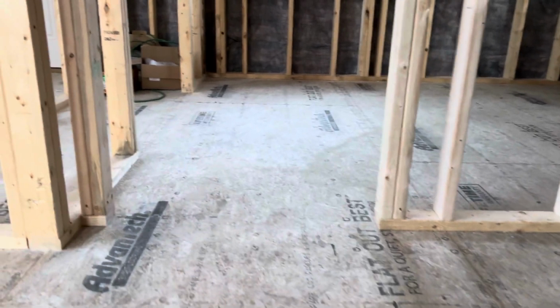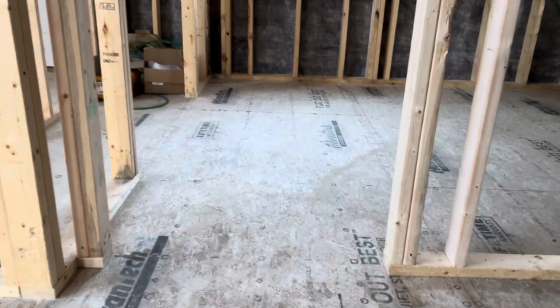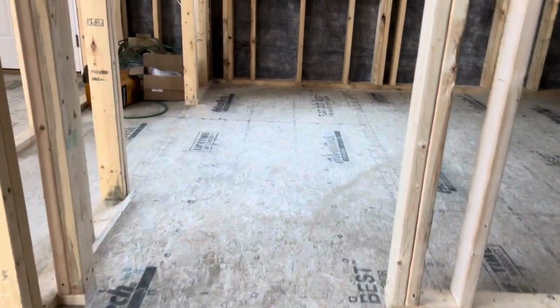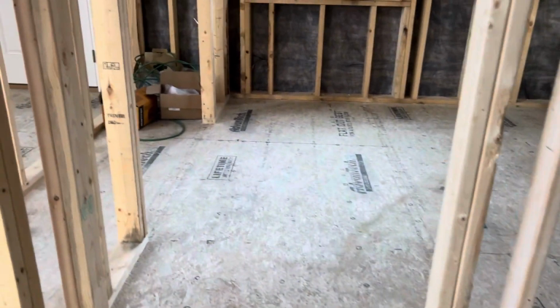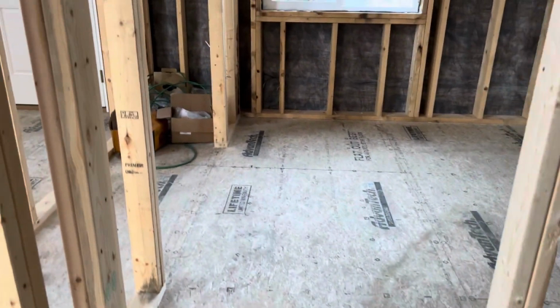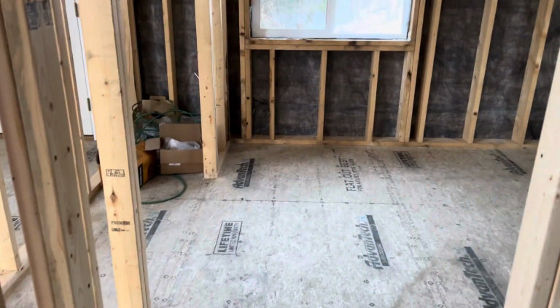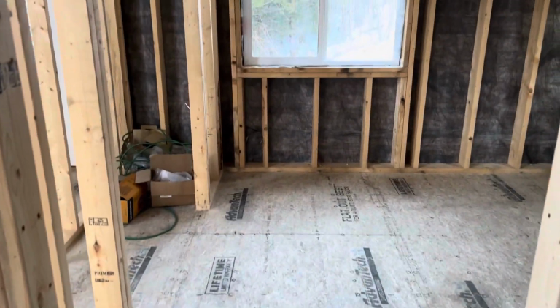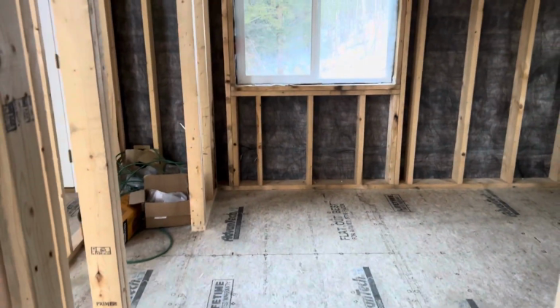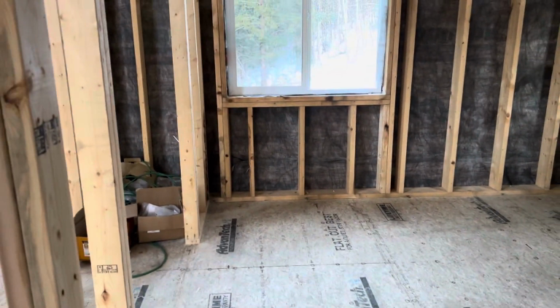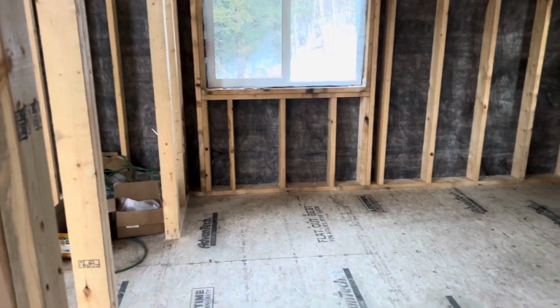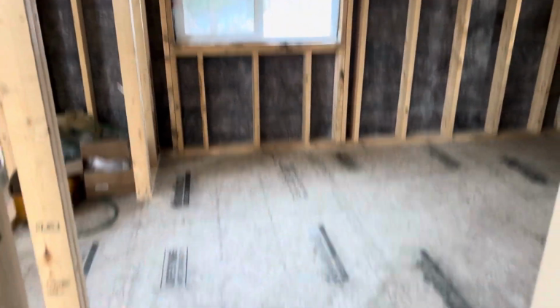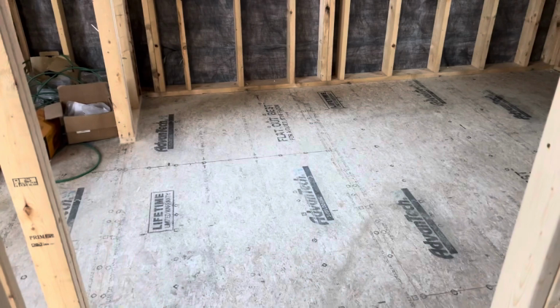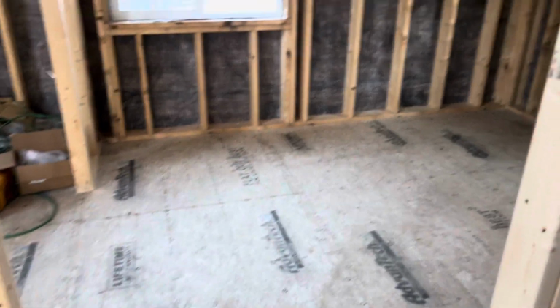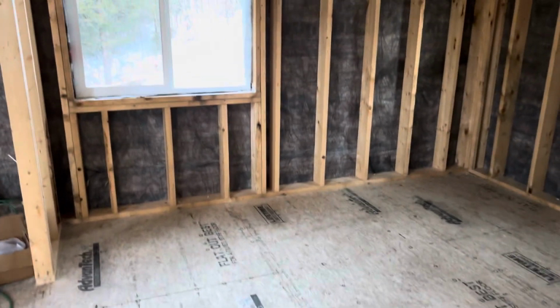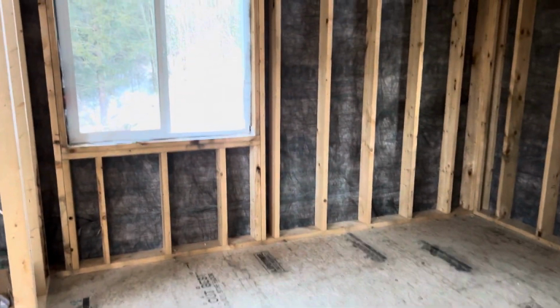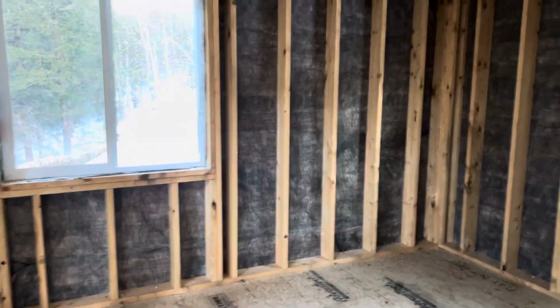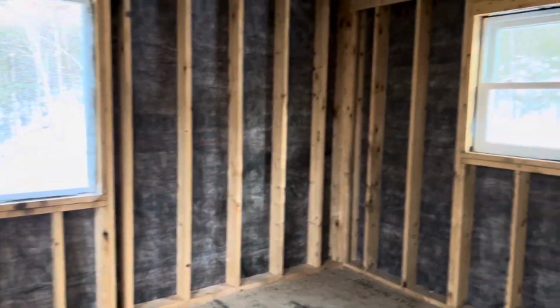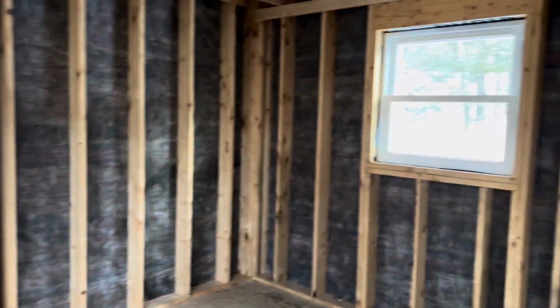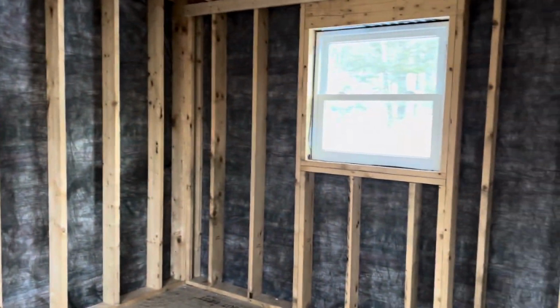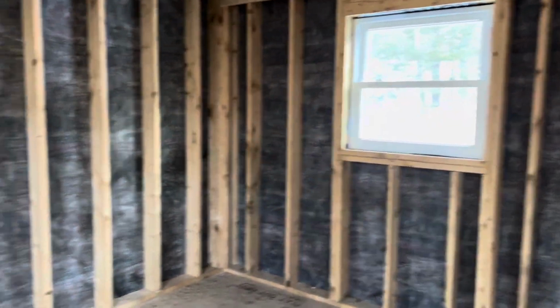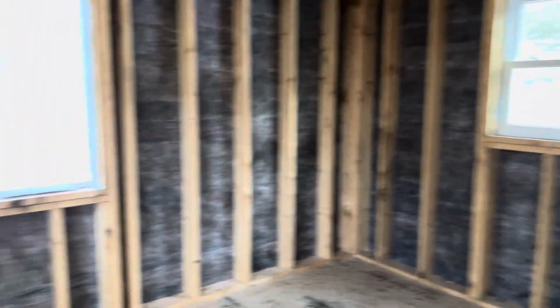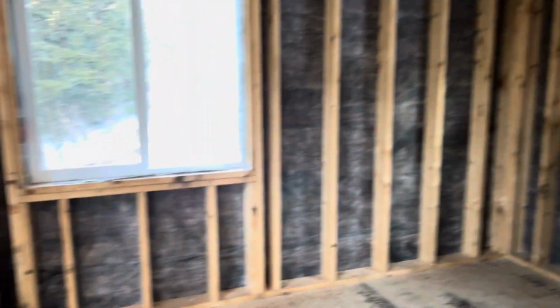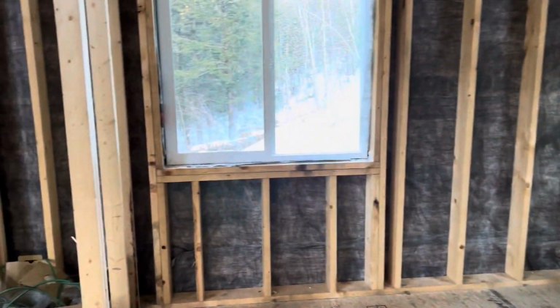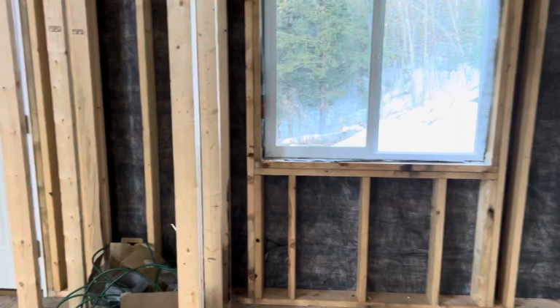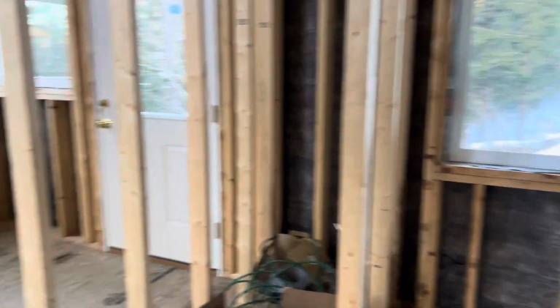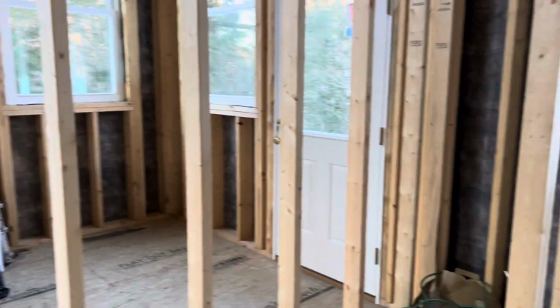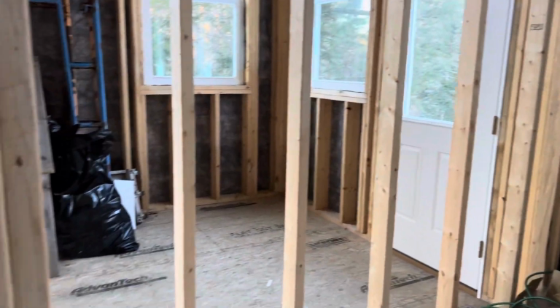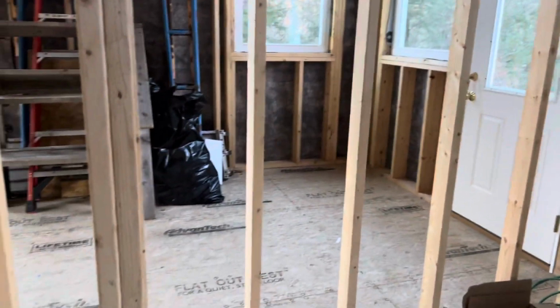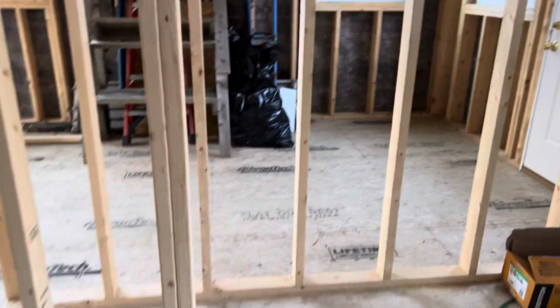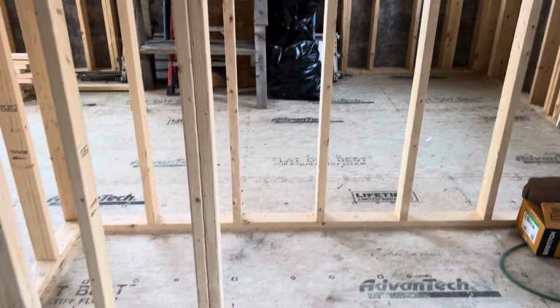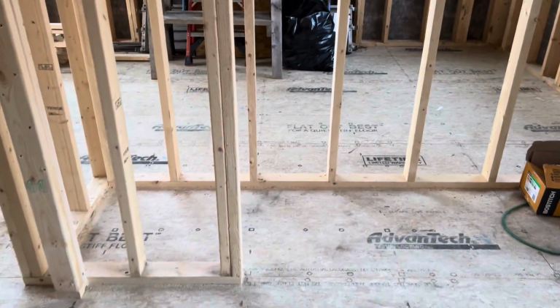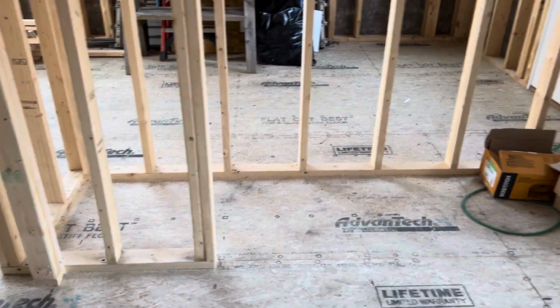Come upstairs and you're facing my bedroom. You have two windows, and then this is the closet.